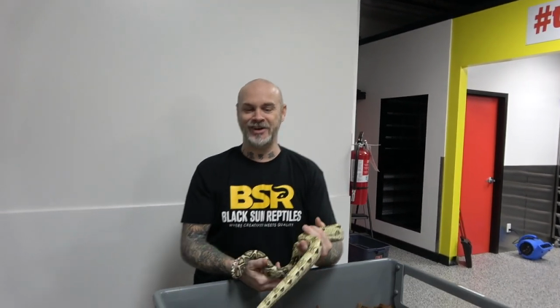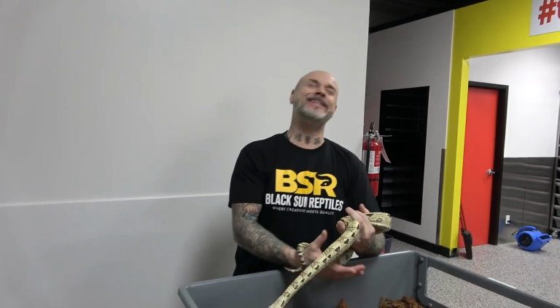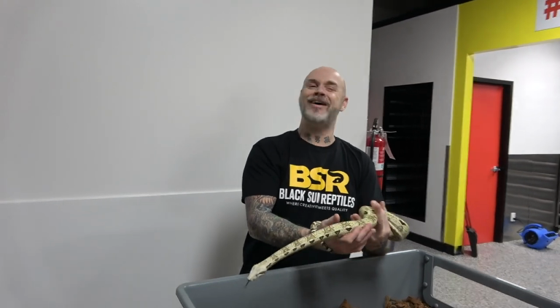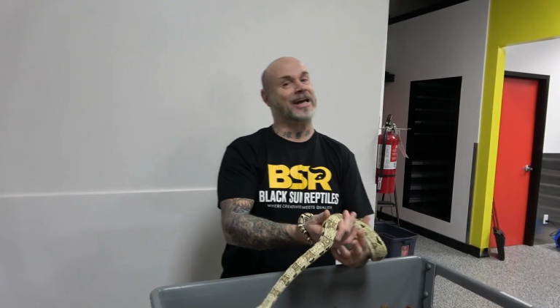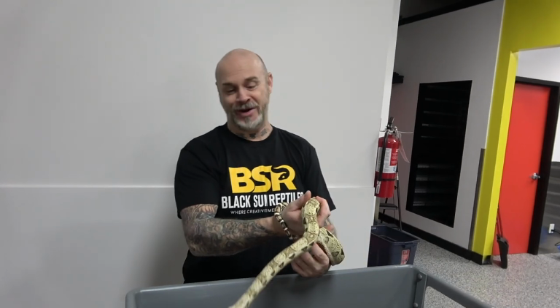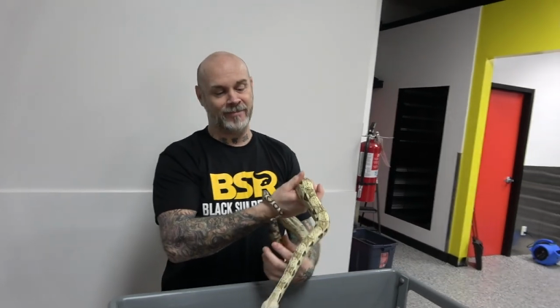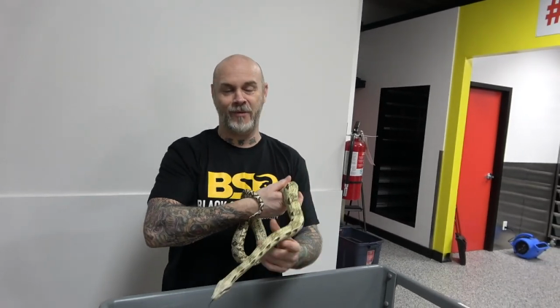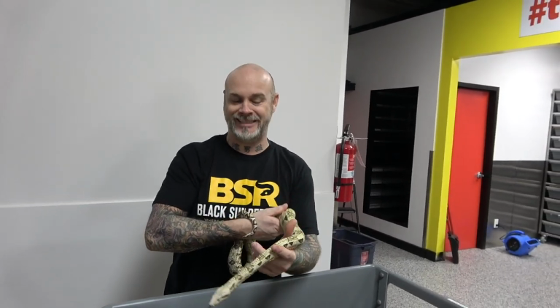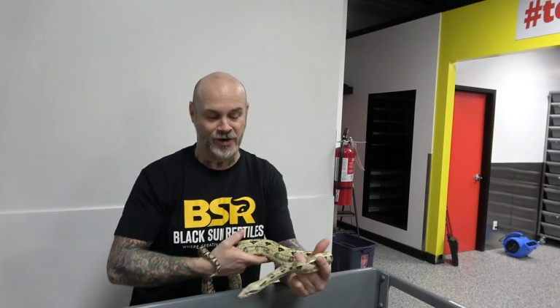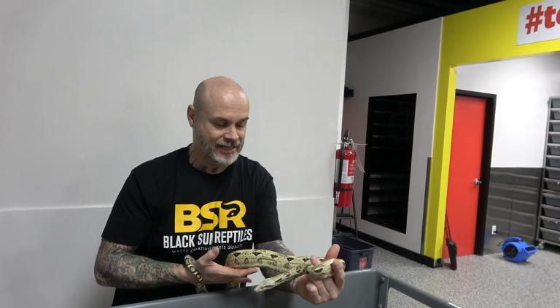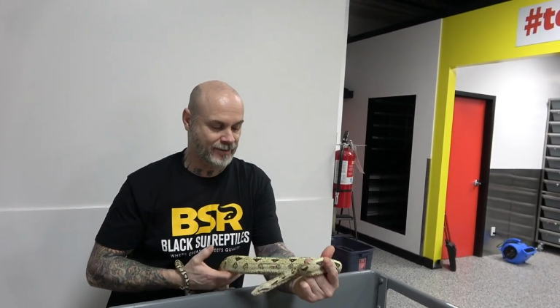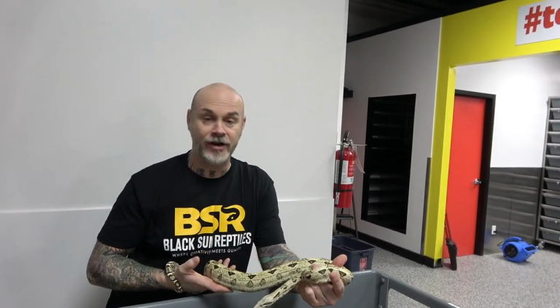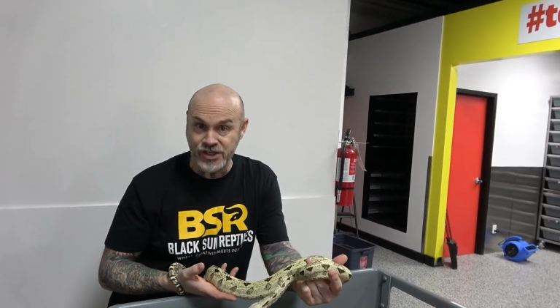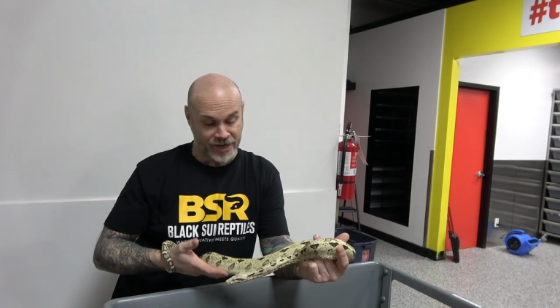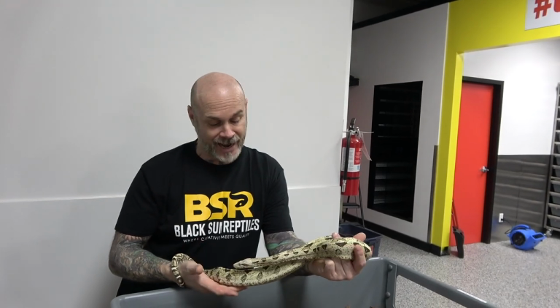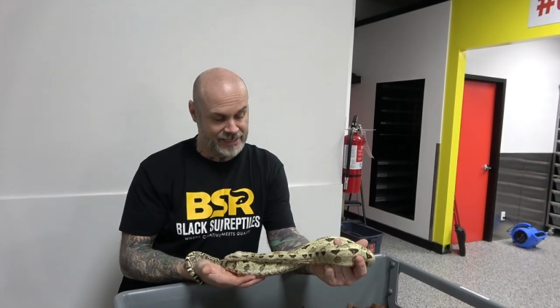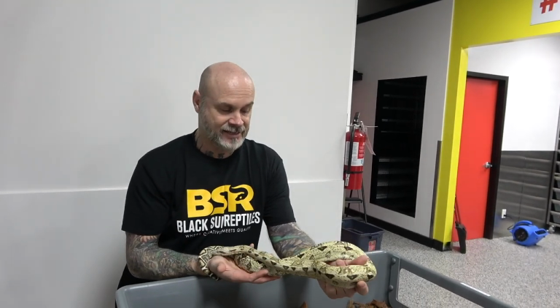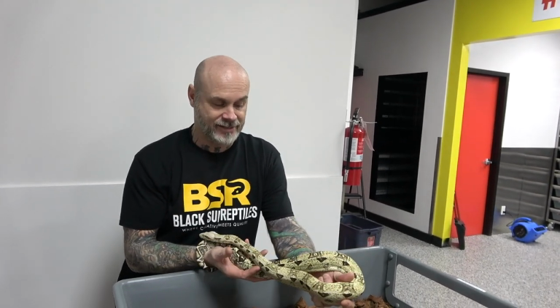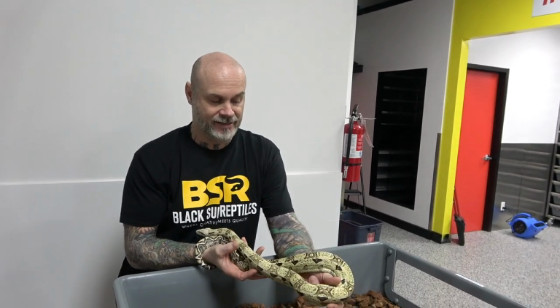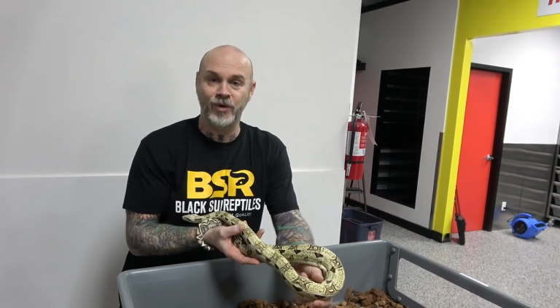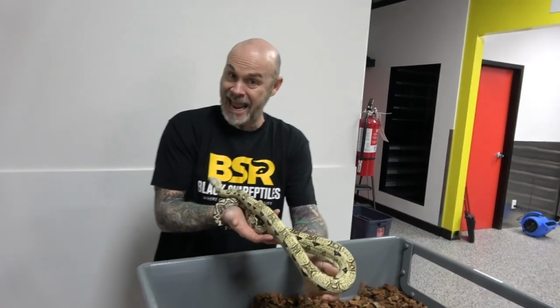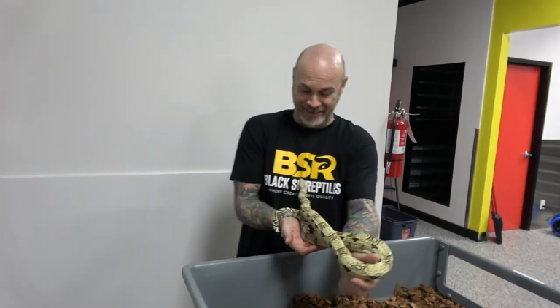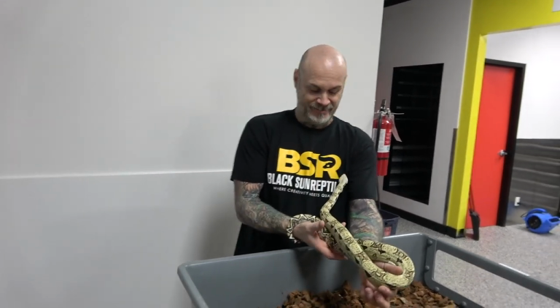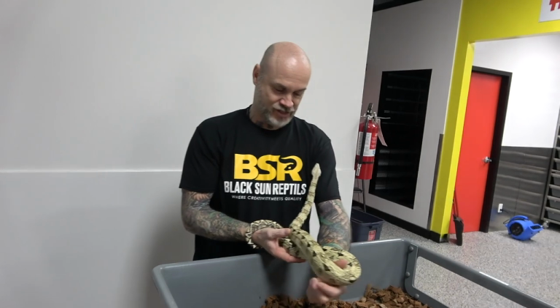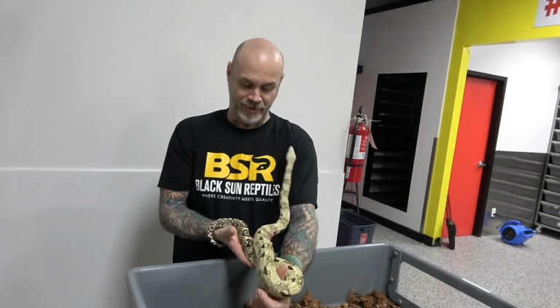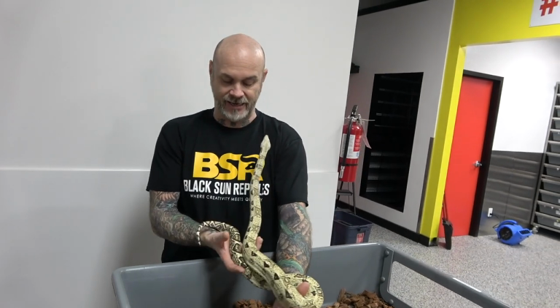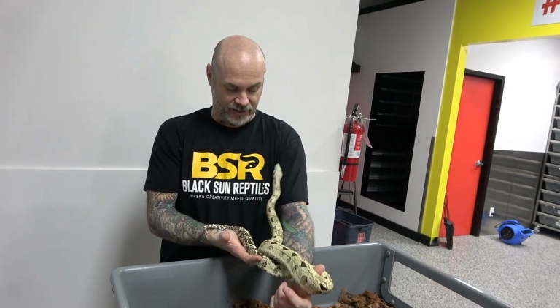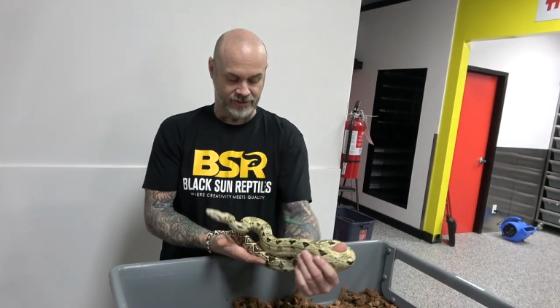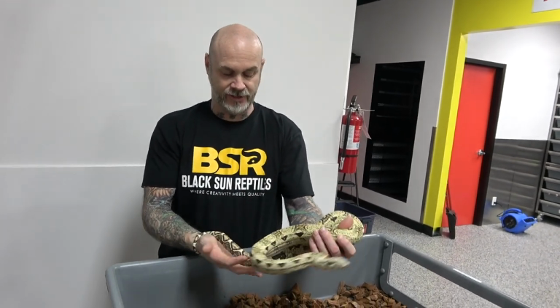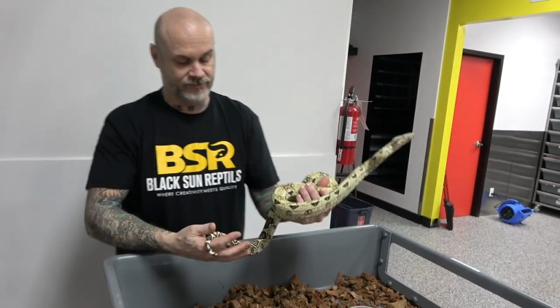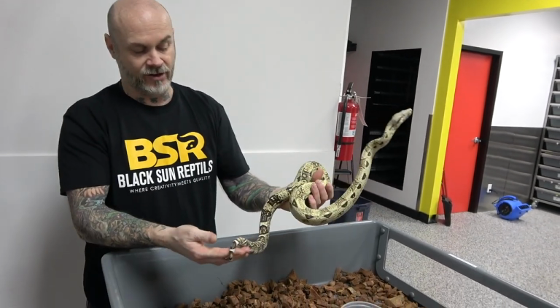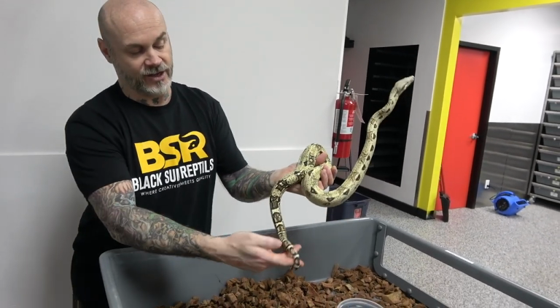So all you boa guys out there — I'm learning, I'm no expert at this. I'm not in a rush, I'm taking my time with these but I will get it down. Just amazing — I love the color, the tail looks awesome.